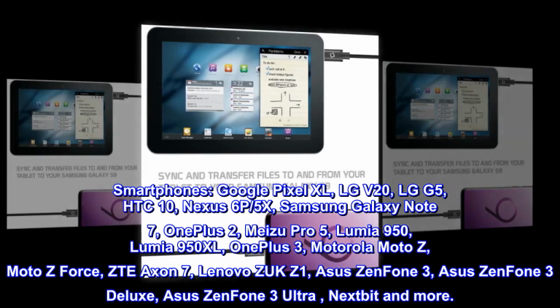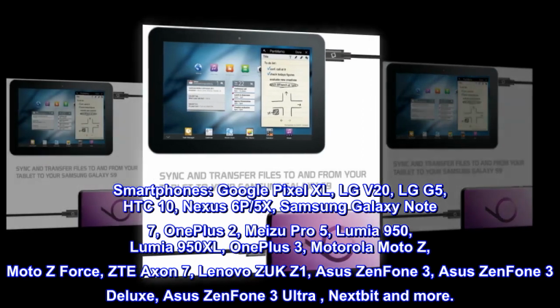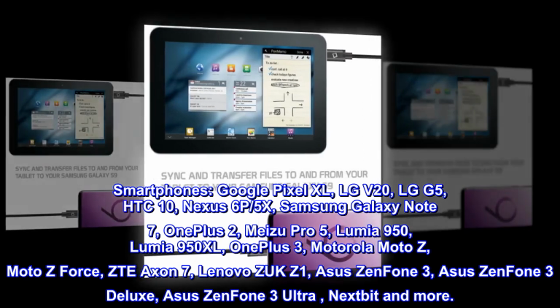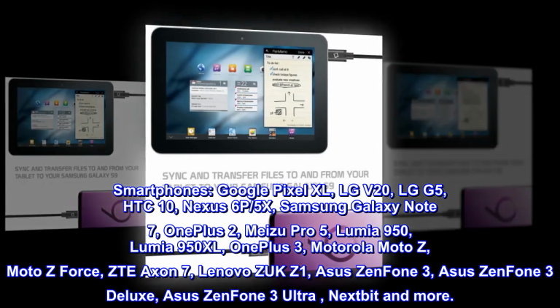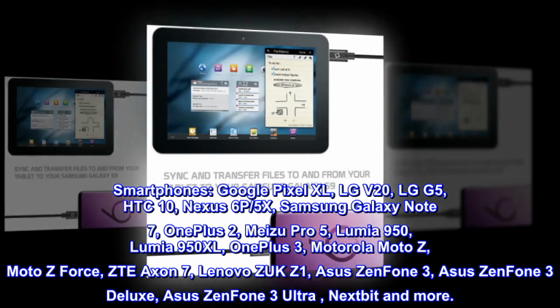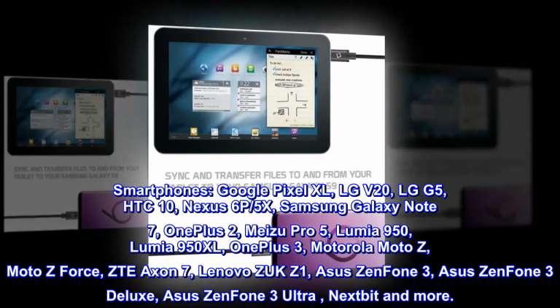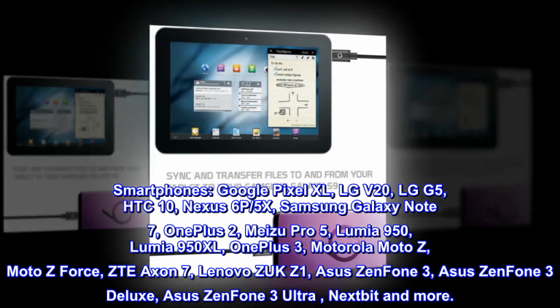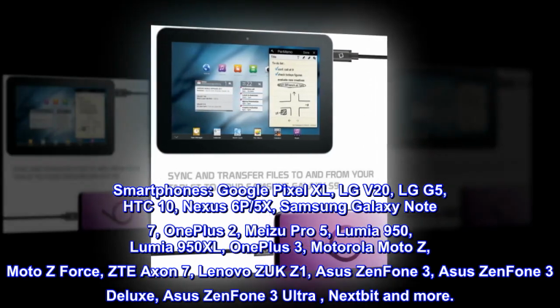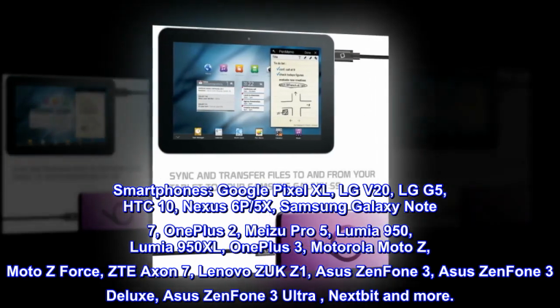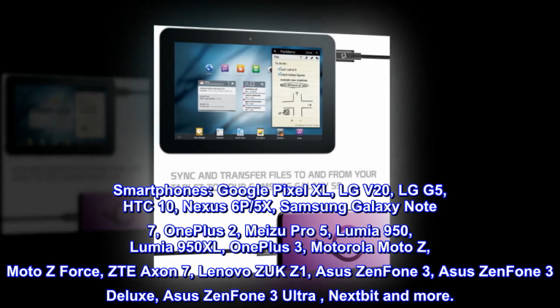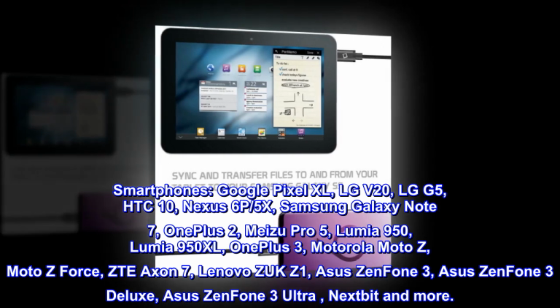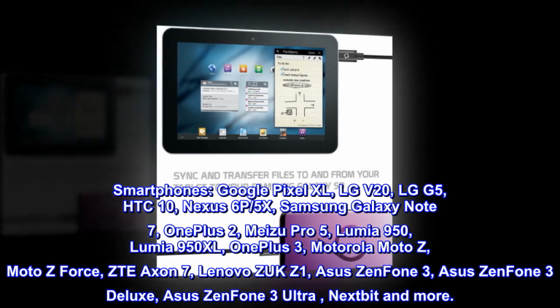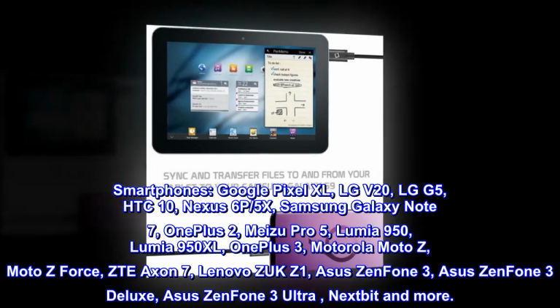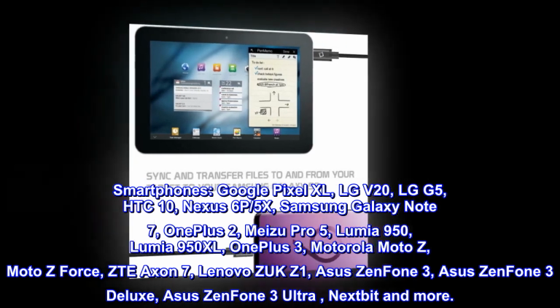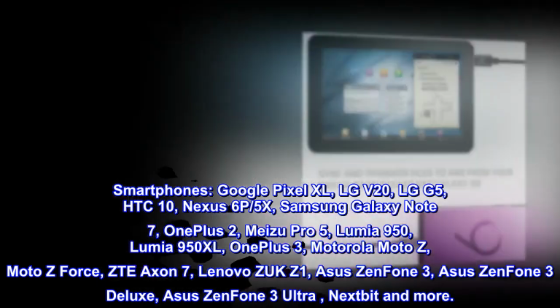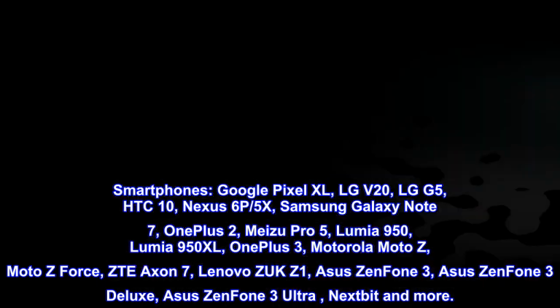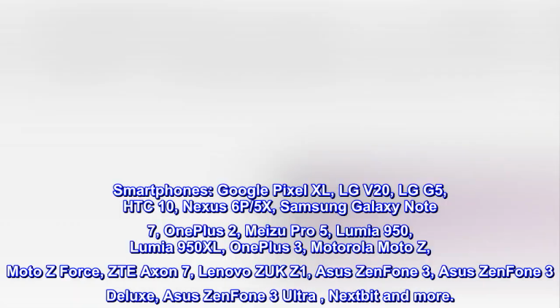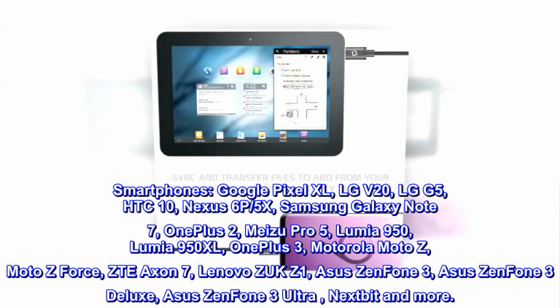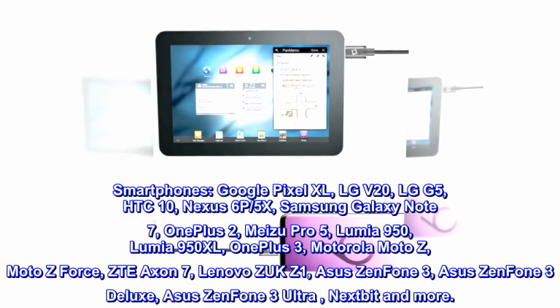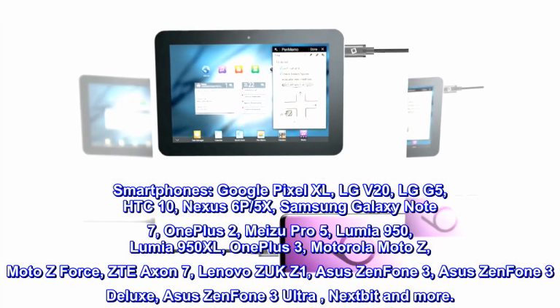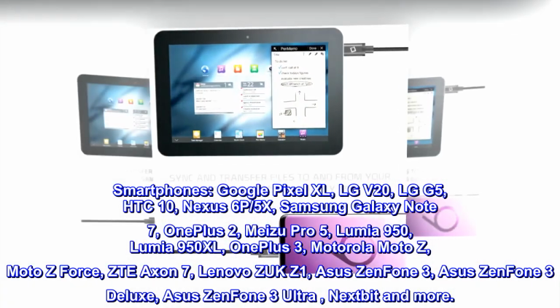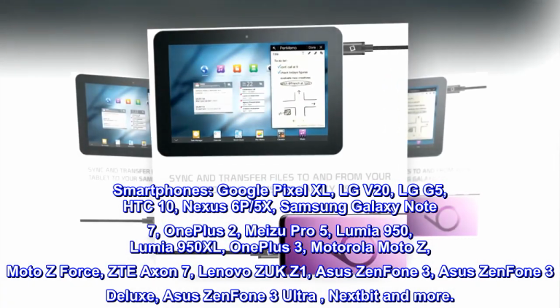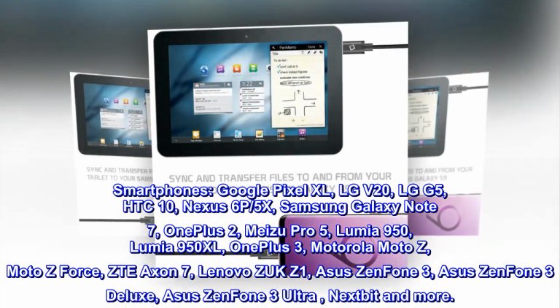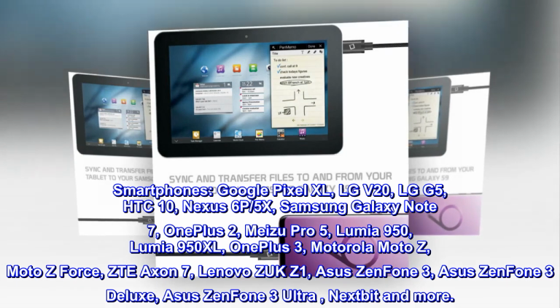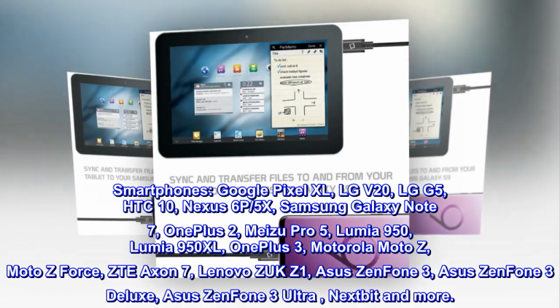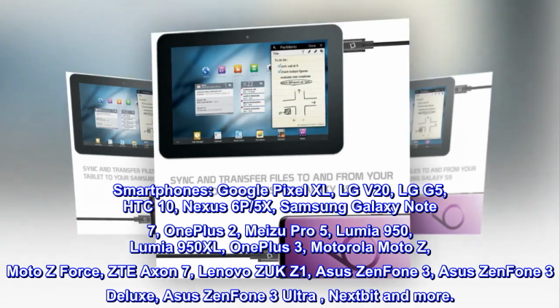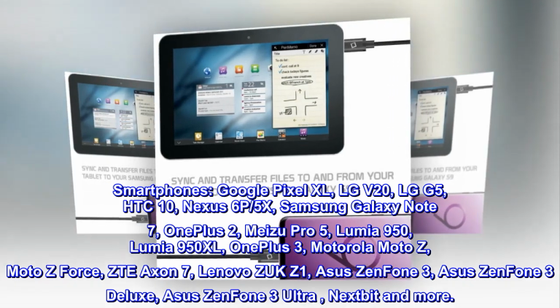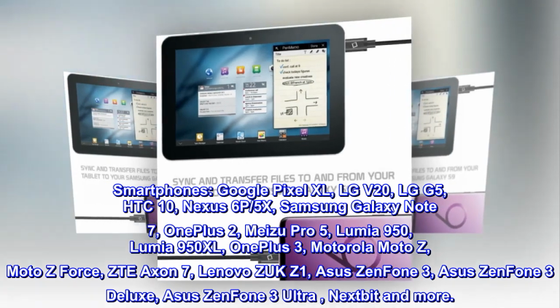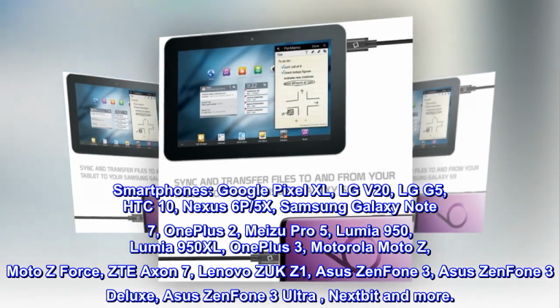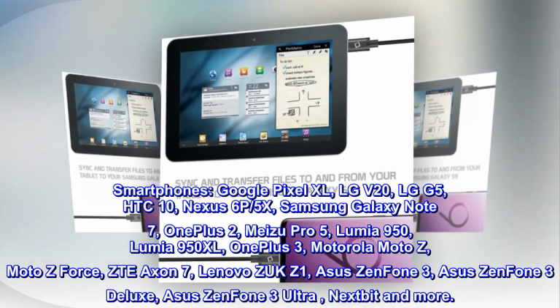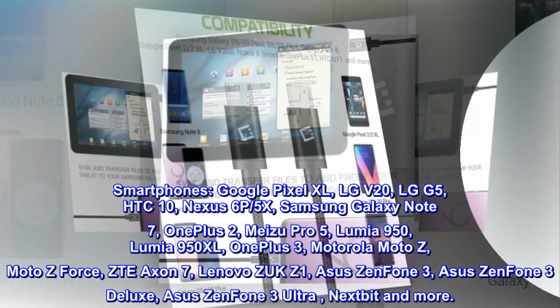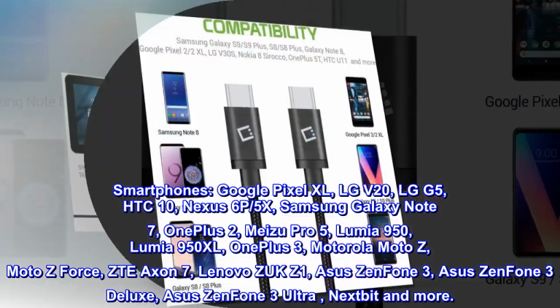Motorola Moto Z, Moto Z Force, ZTE Axon 7, Lenovo ZUK Z1, Asus Zenfone 3, Asus Zenfone 3 Deluxe, Asus Zenfone 3 Ultra, Nextbit, and more.